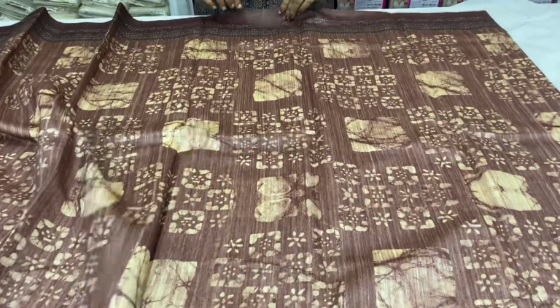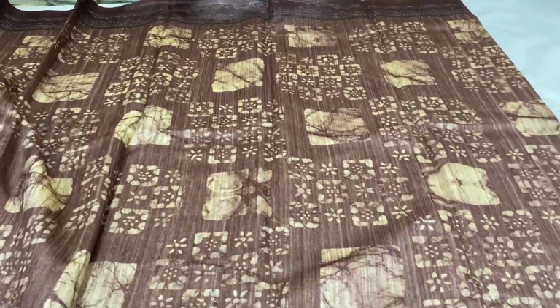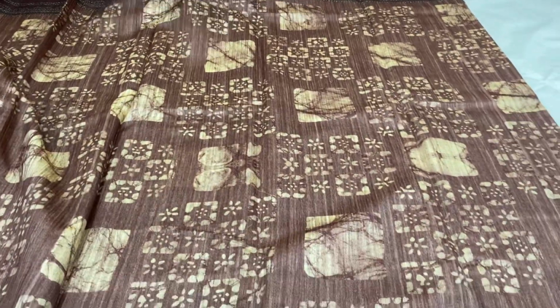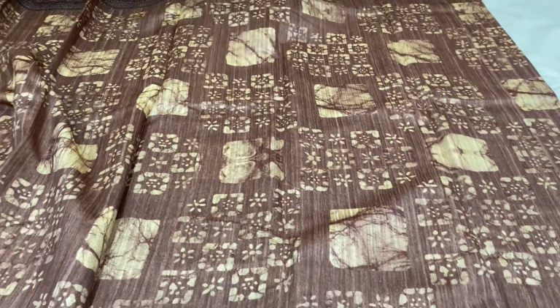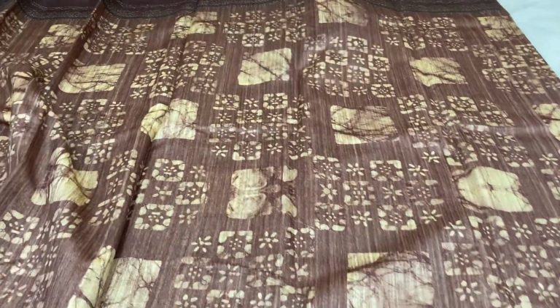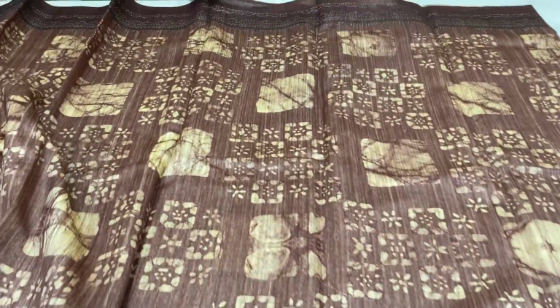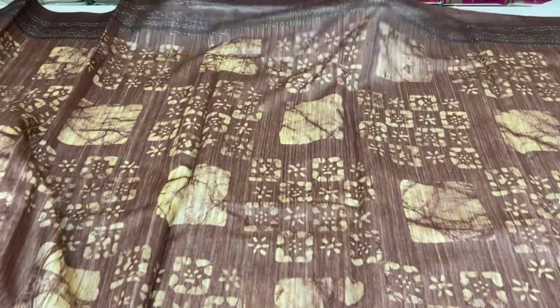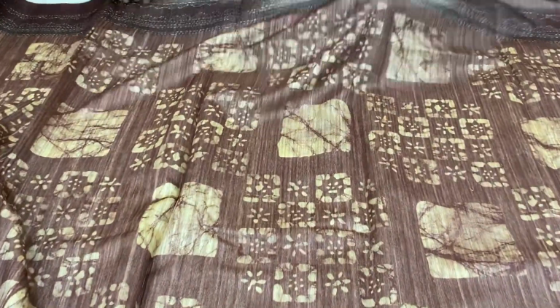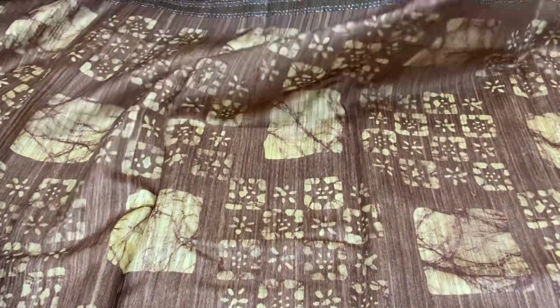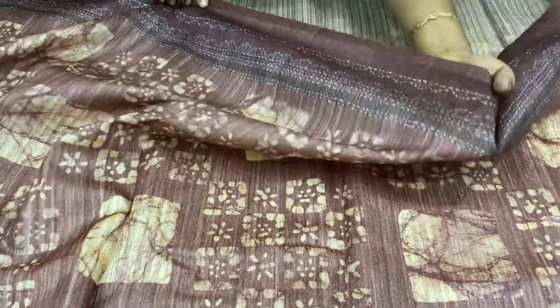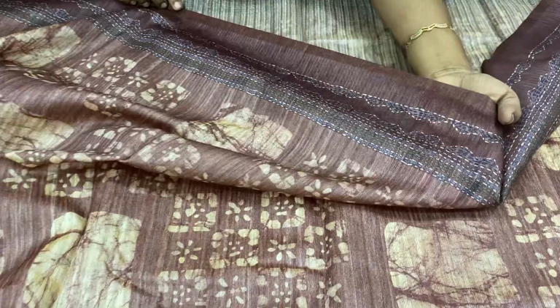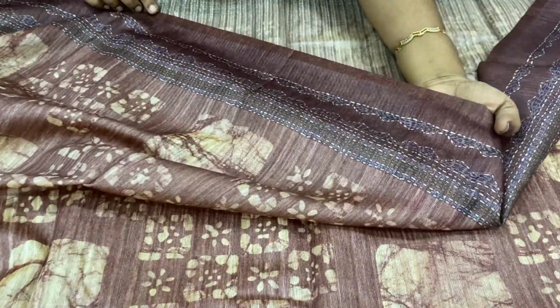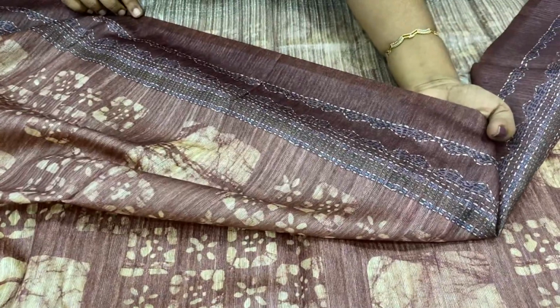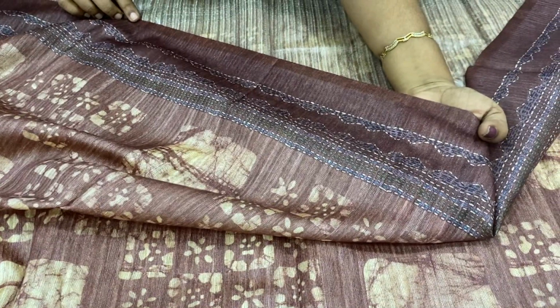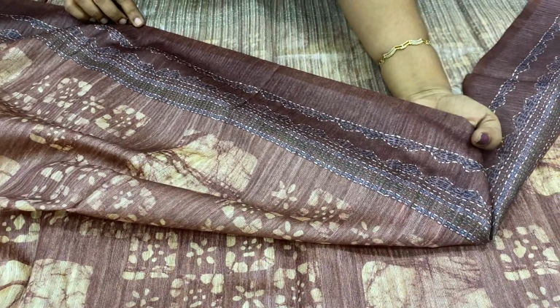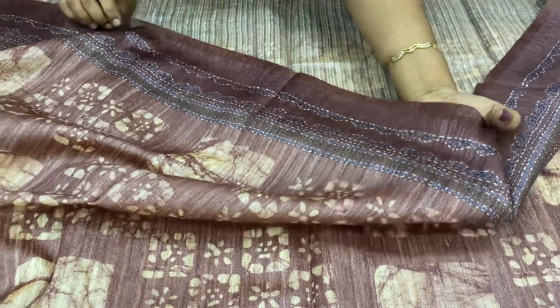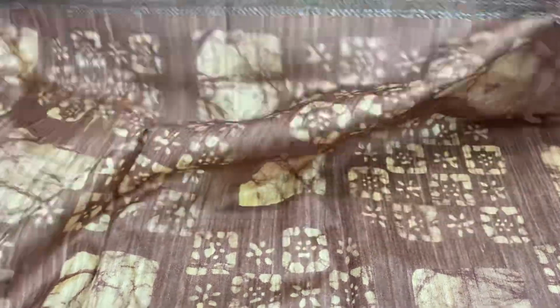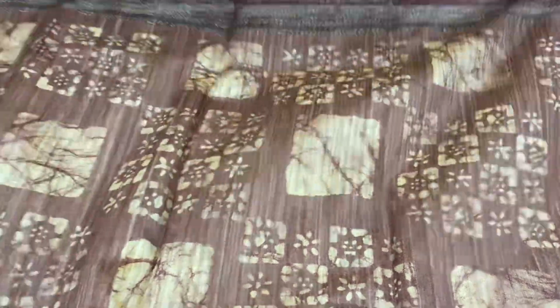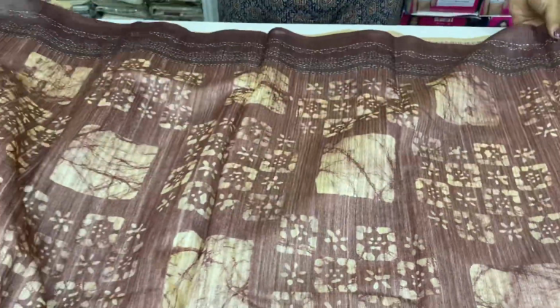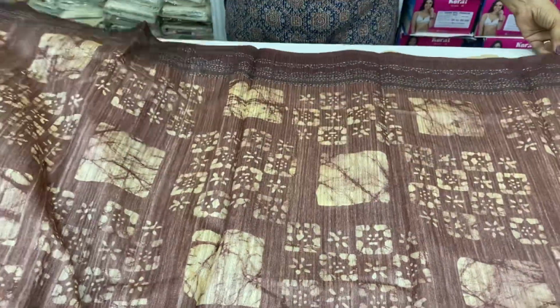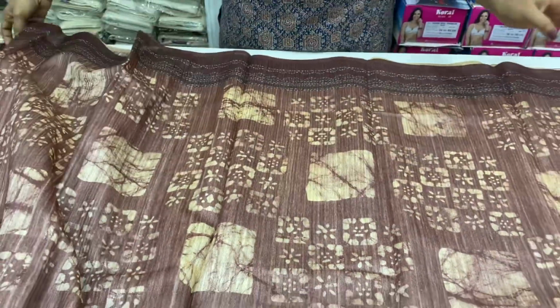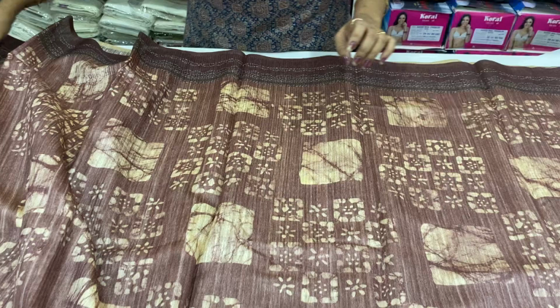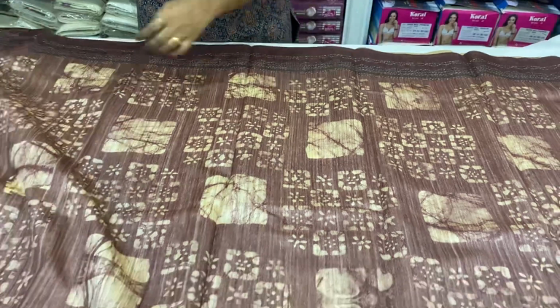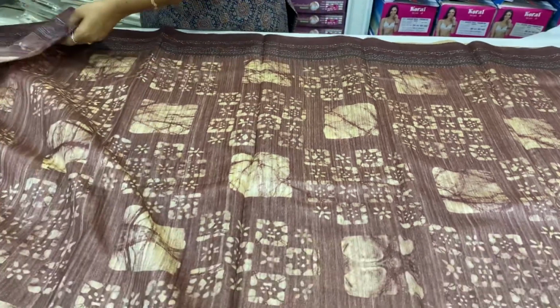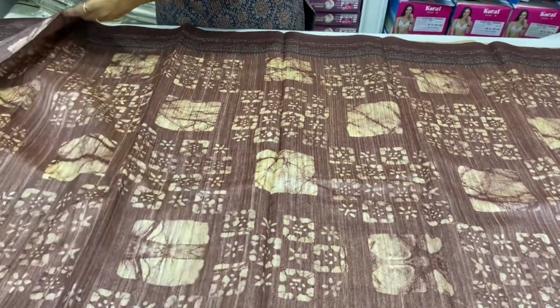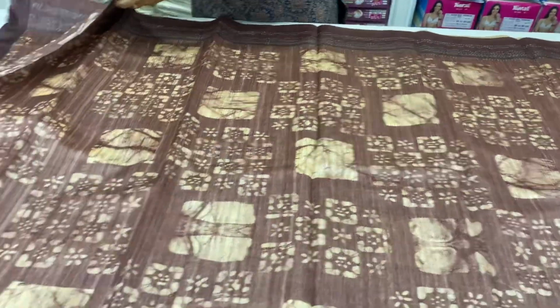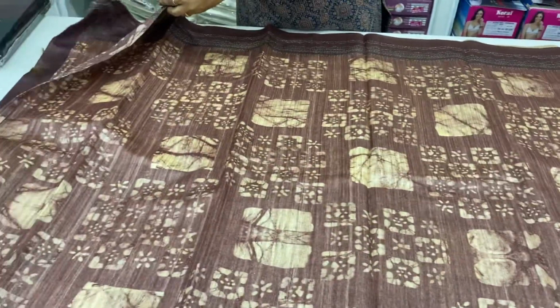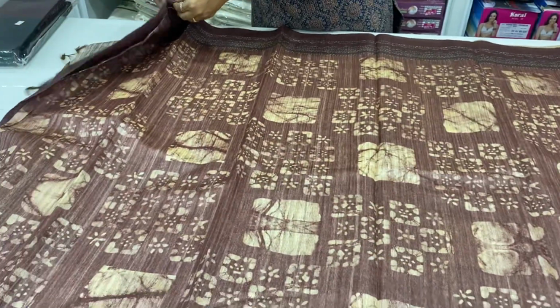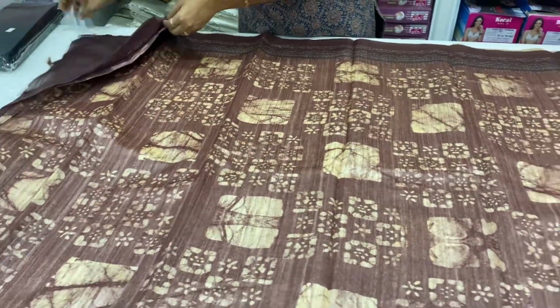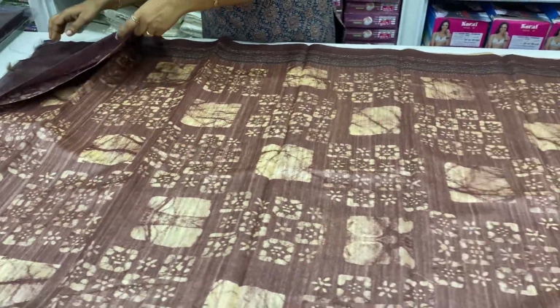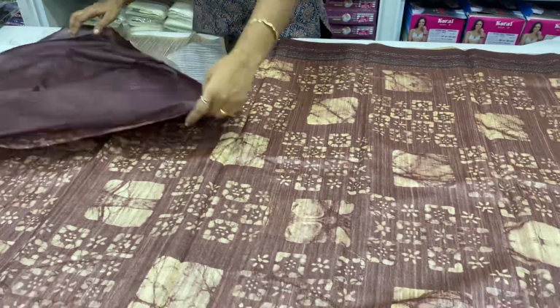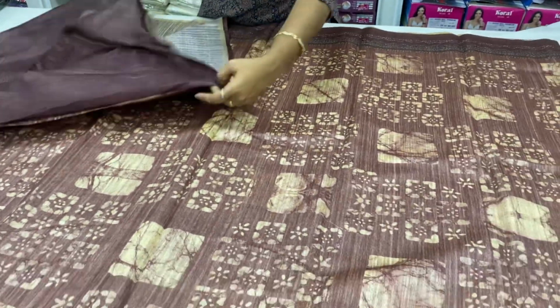You can add a little bit of the body — this combination is brown. You can add a body full. You can add a blouse.